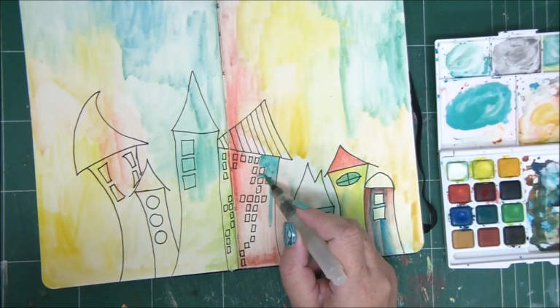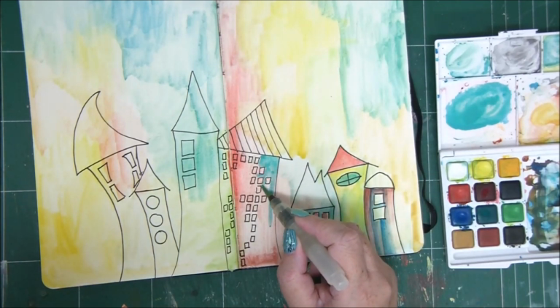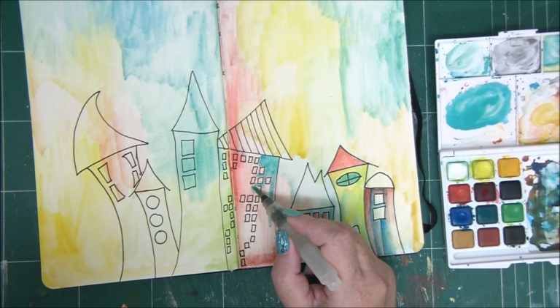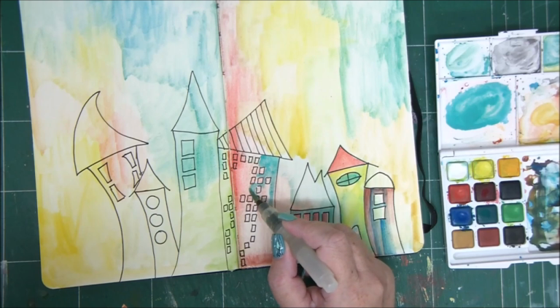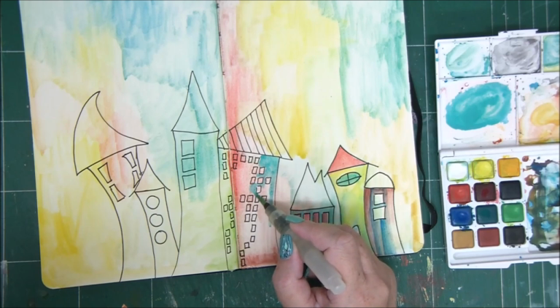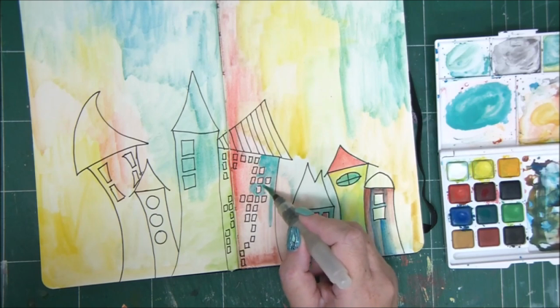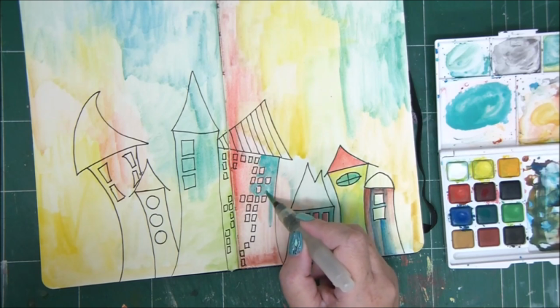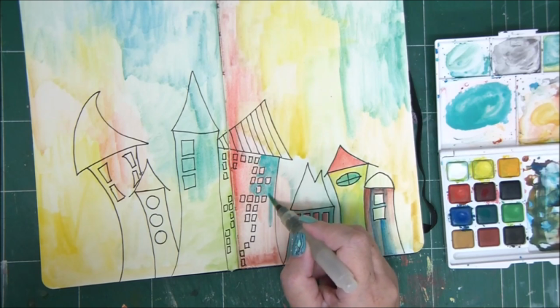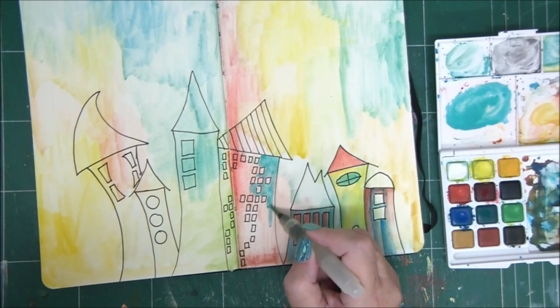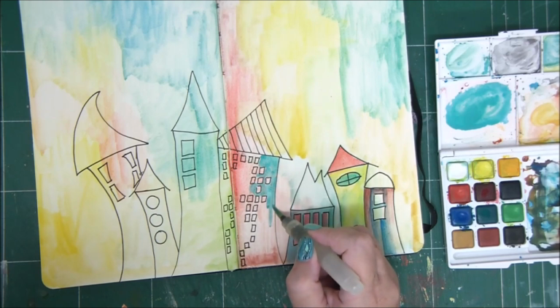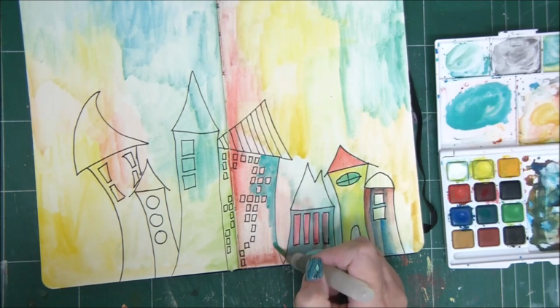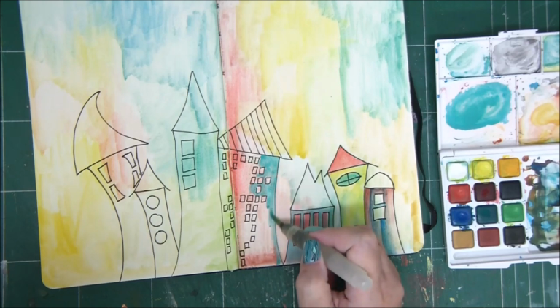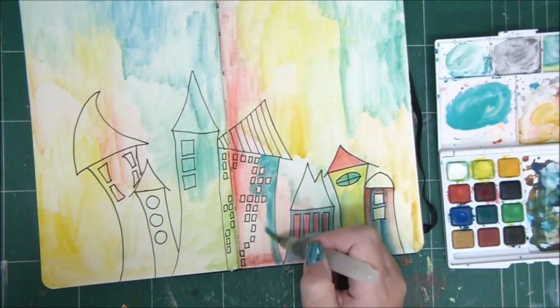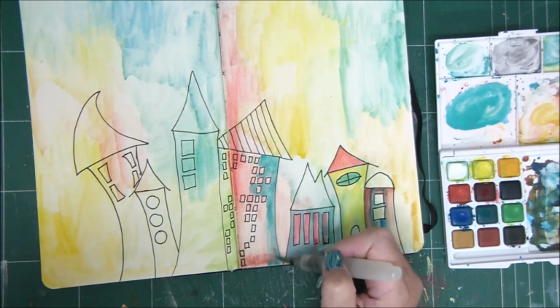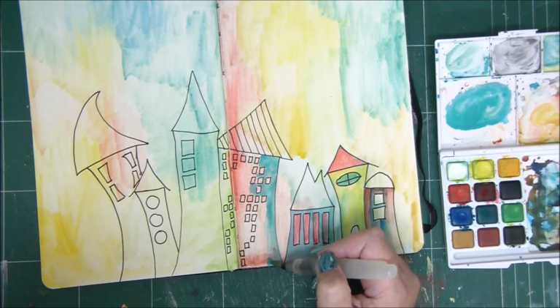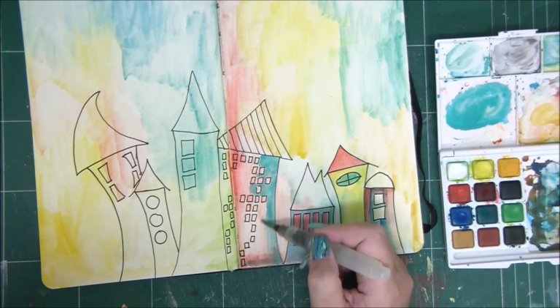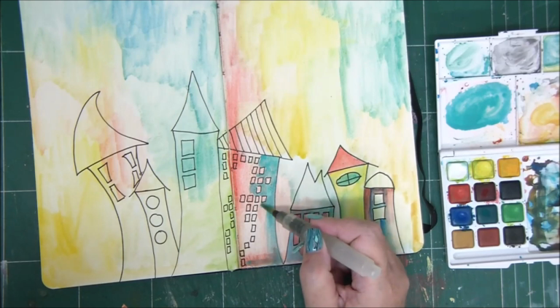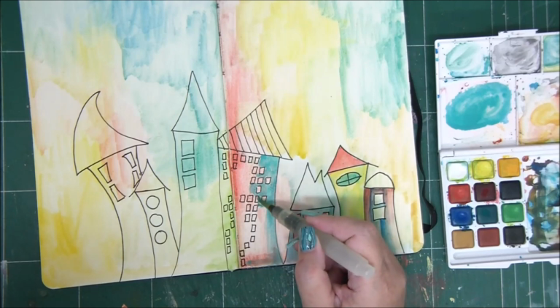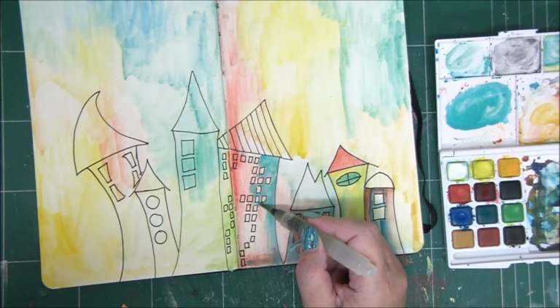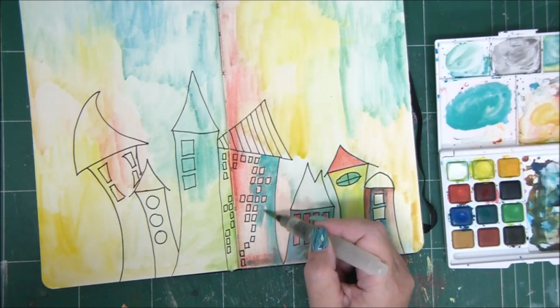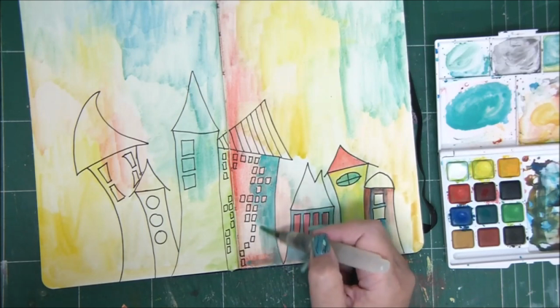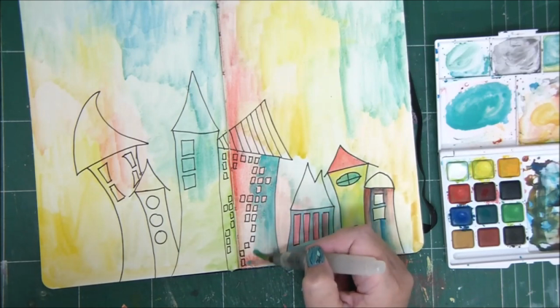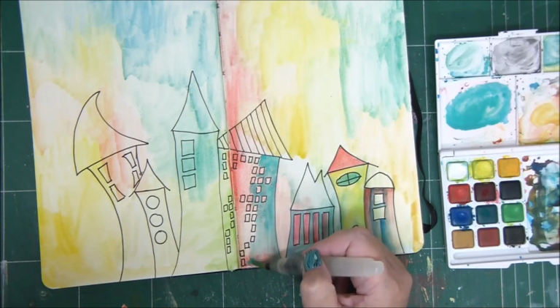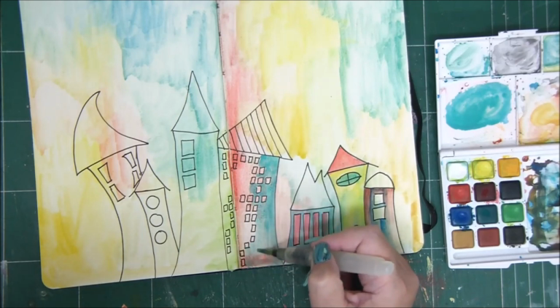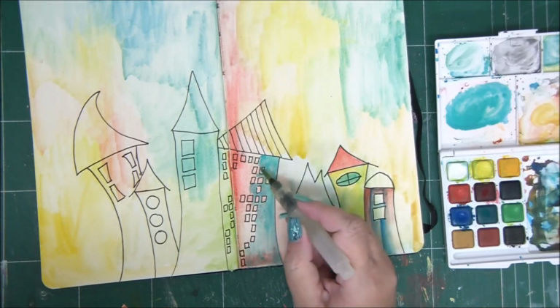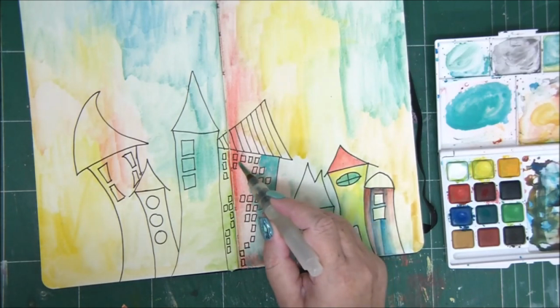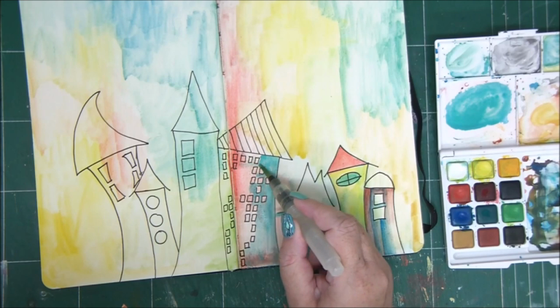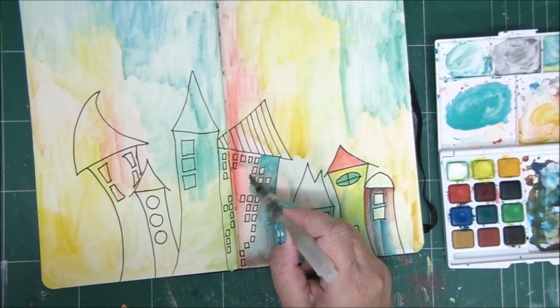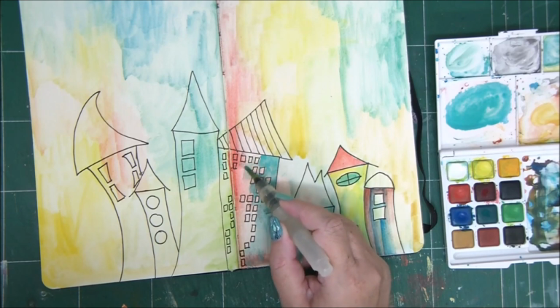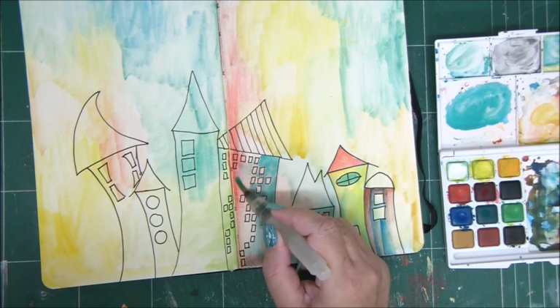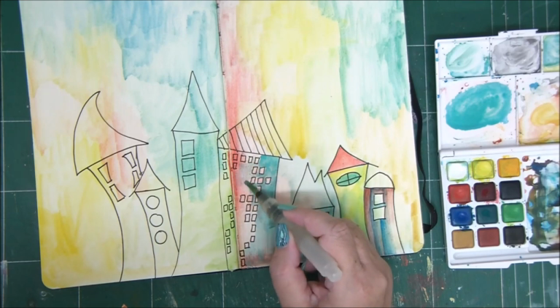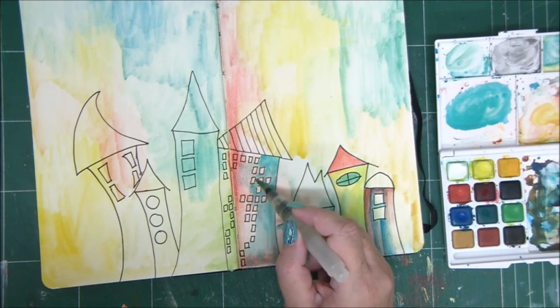With this teal color I'm painting the house. I'm going to use the paint on my brush until I have no more paint, and then you'll see how the color goes lighter and lighter.